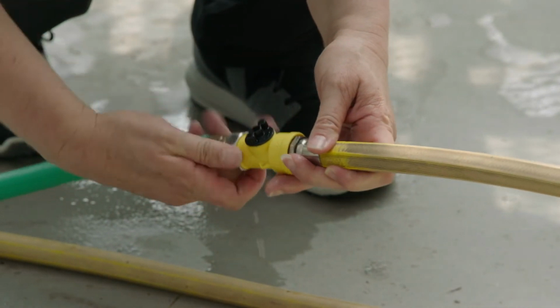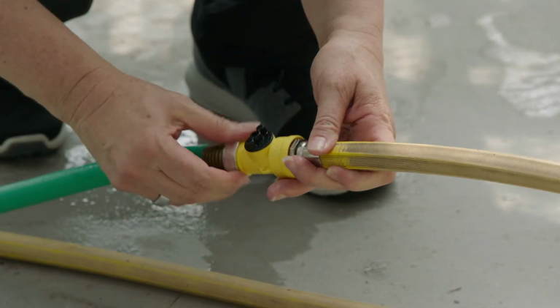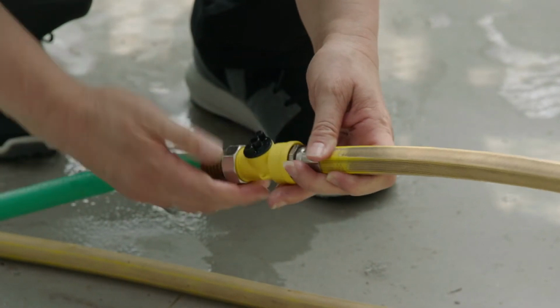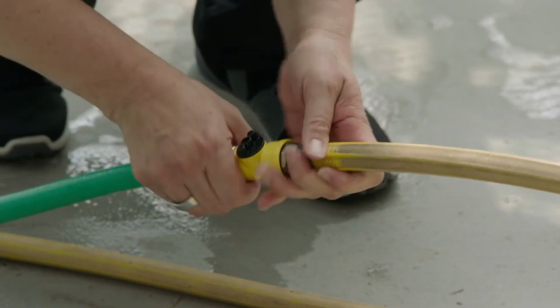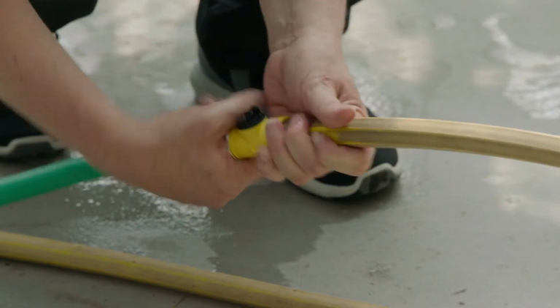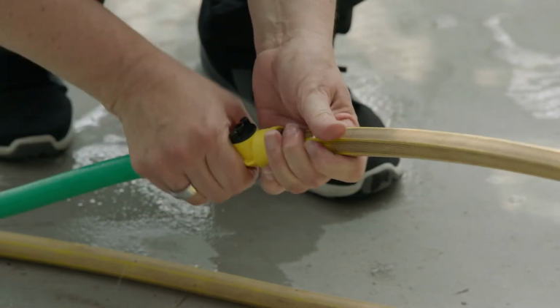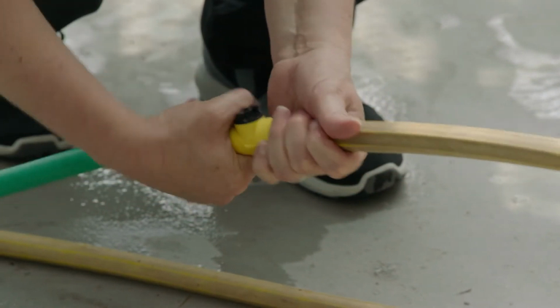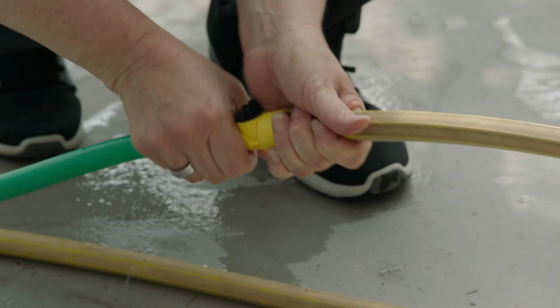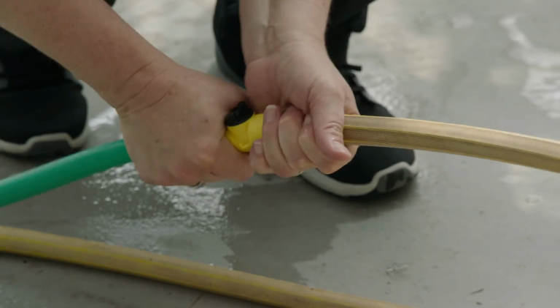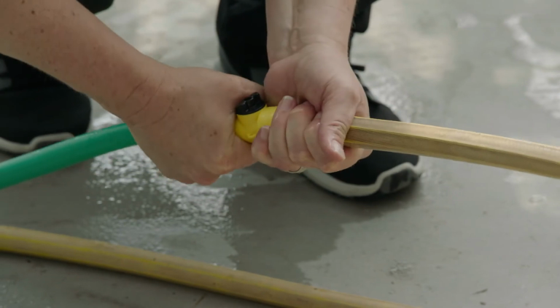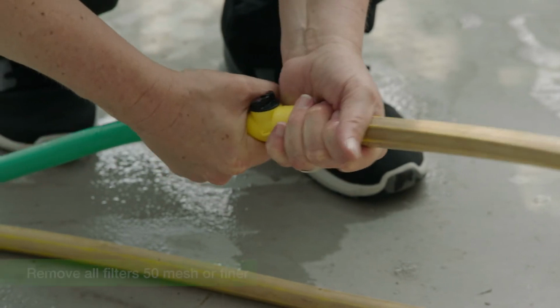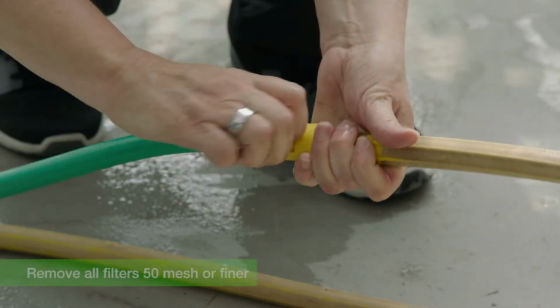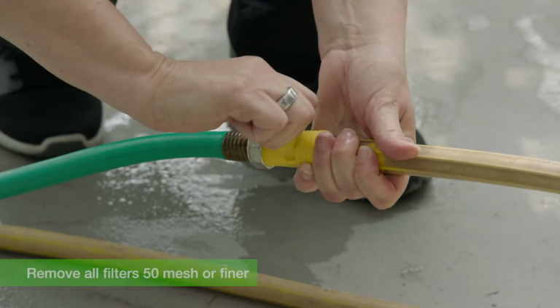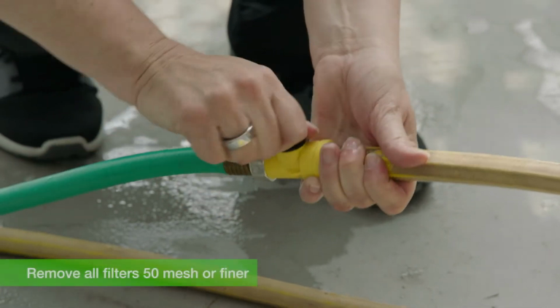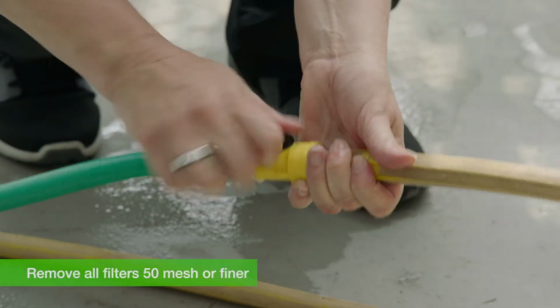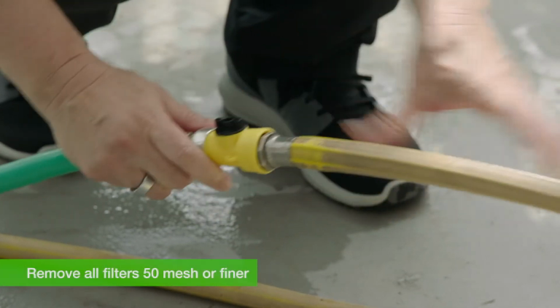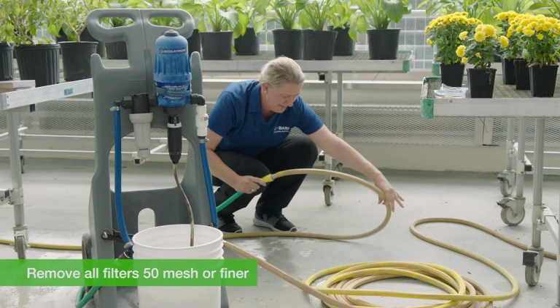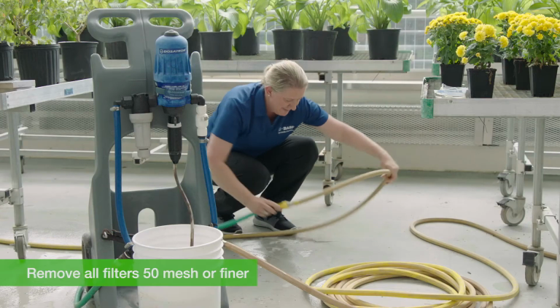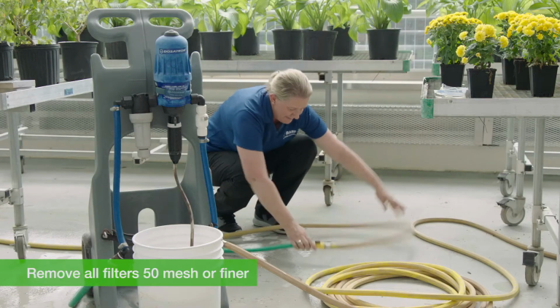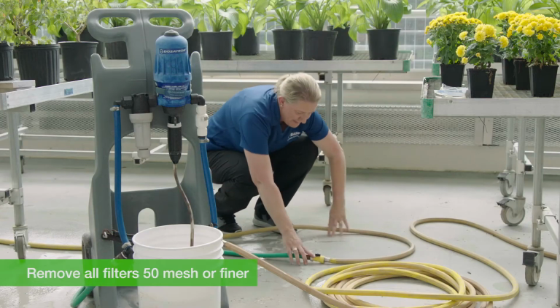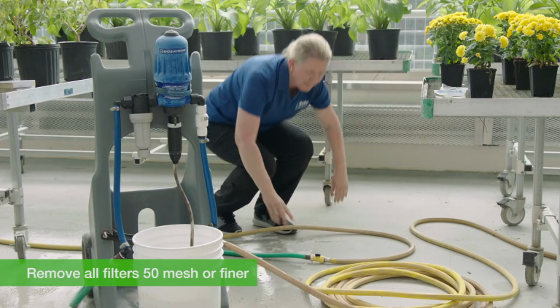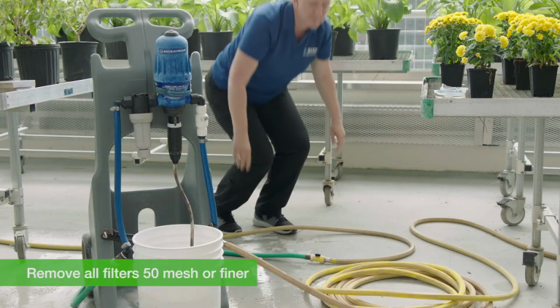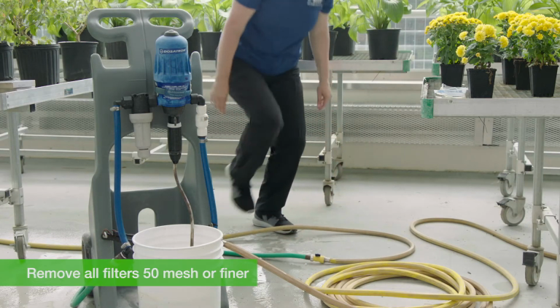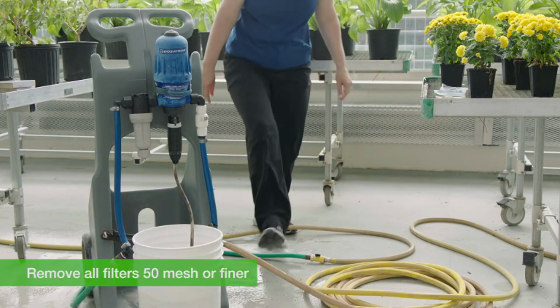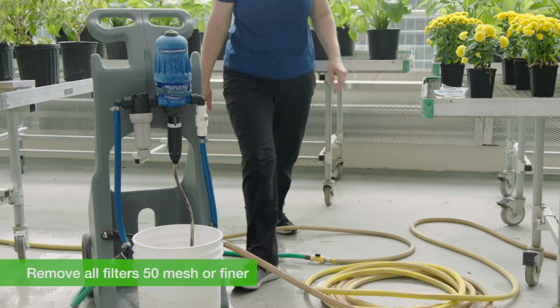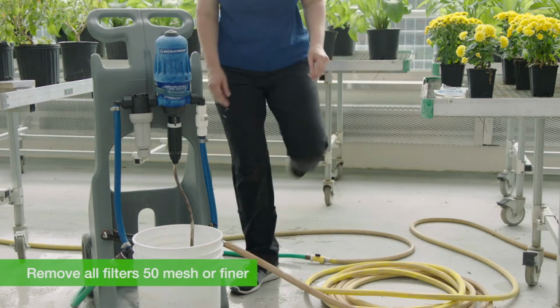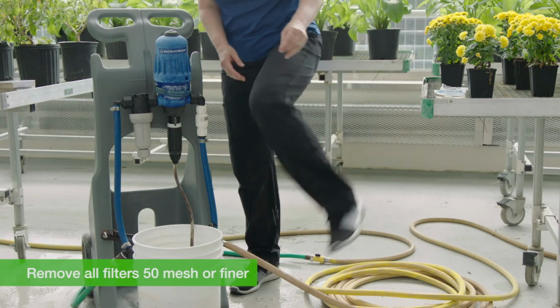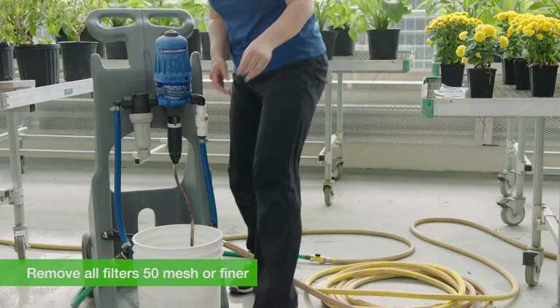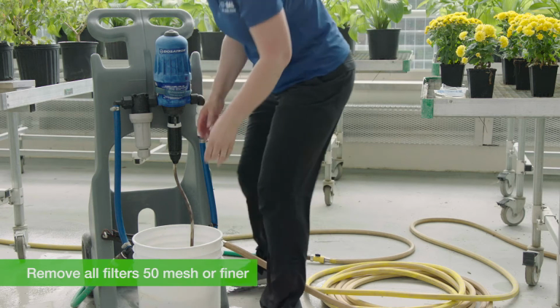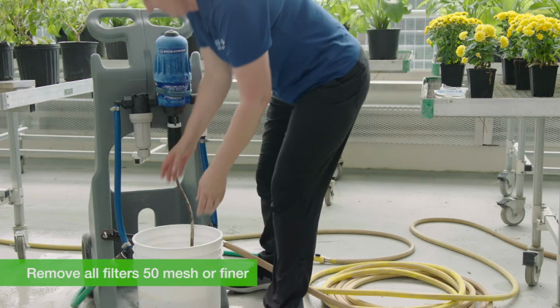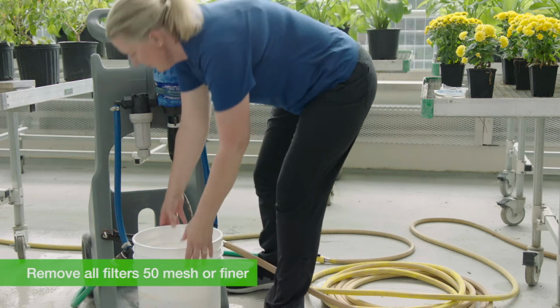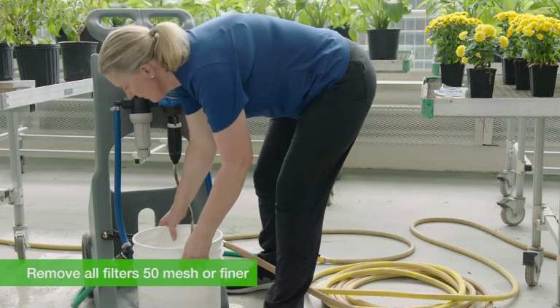Before you apply the product, make sure that you remove all filters that are 50 mesh or finer from your application equipment and nozzles so the nematodes don't clump up.